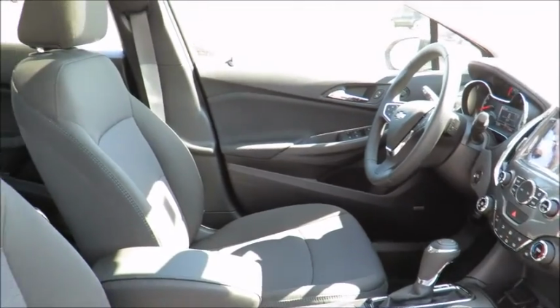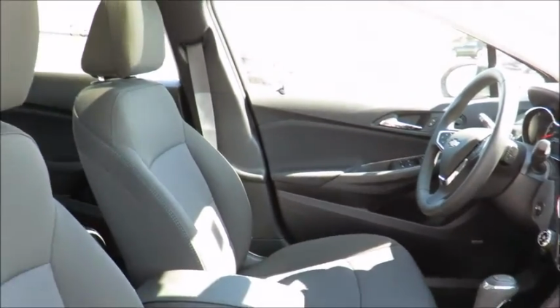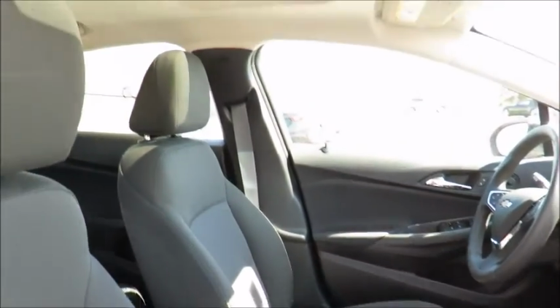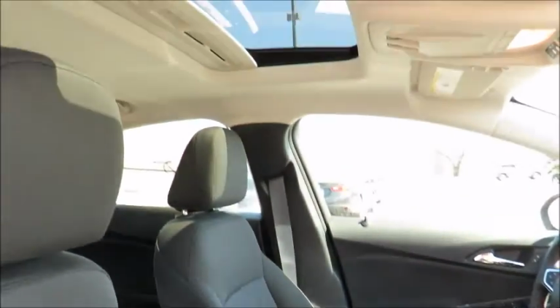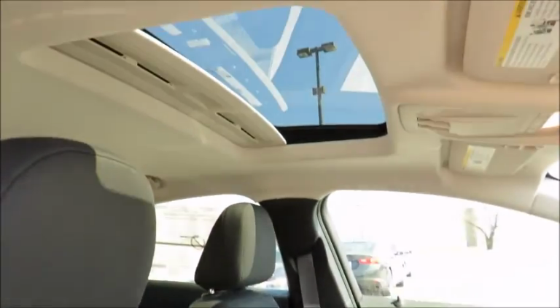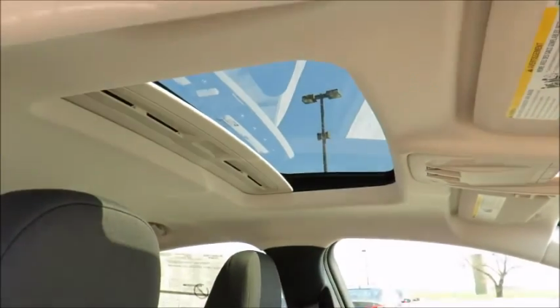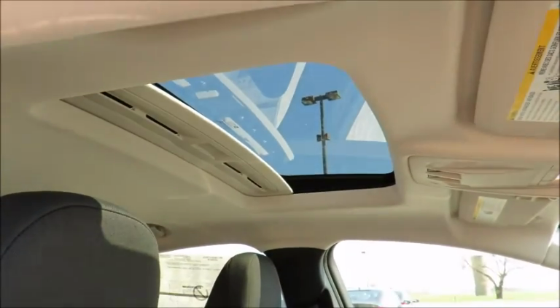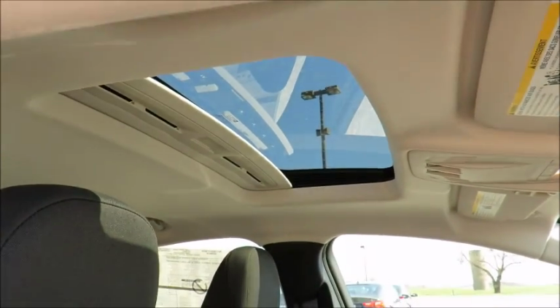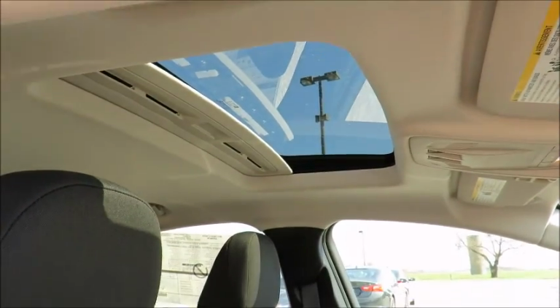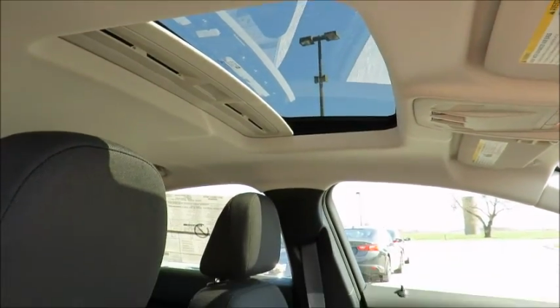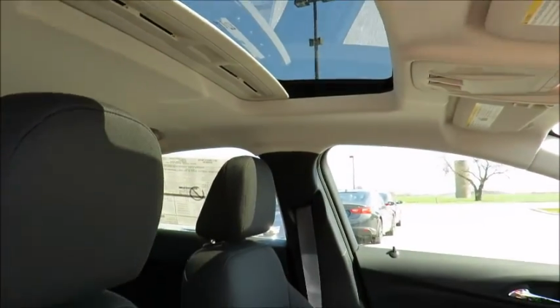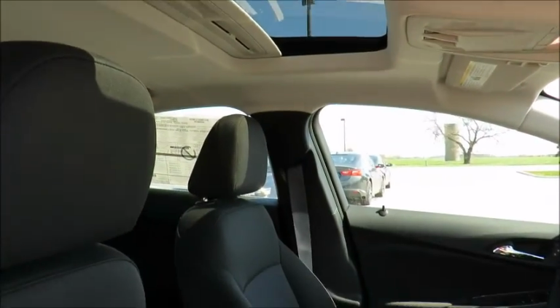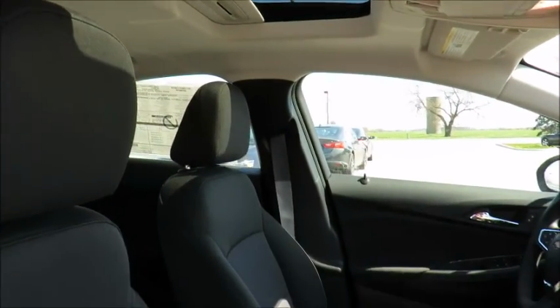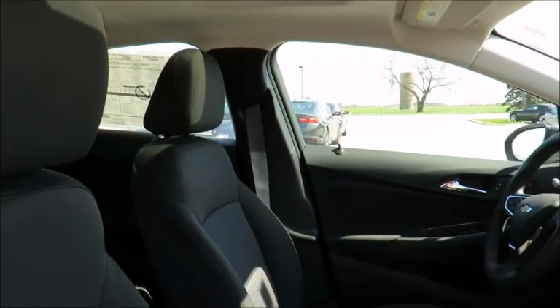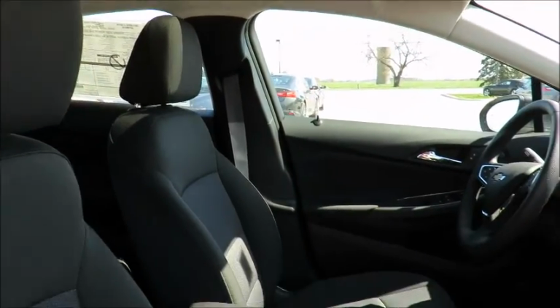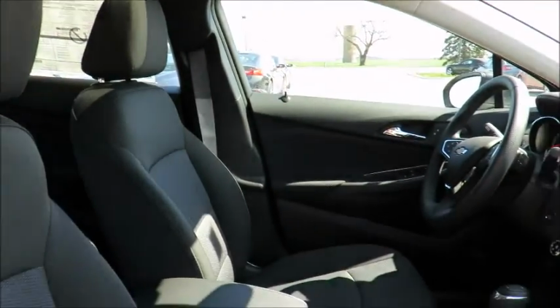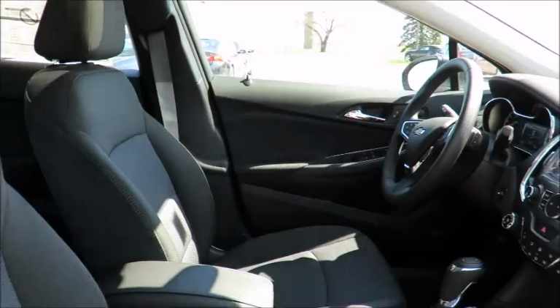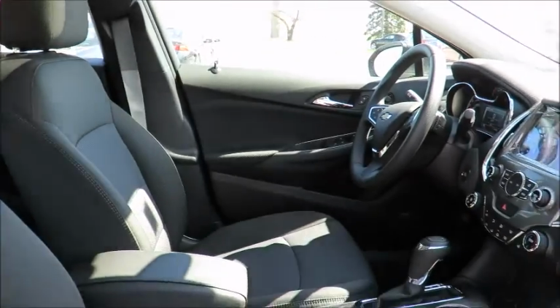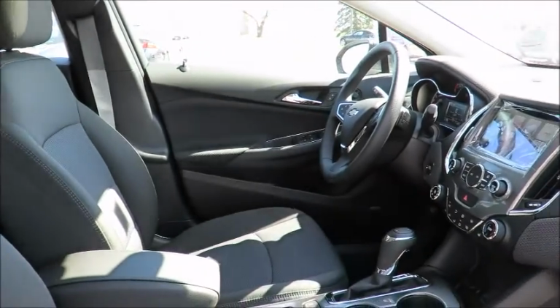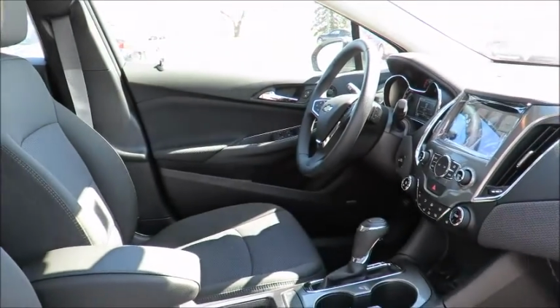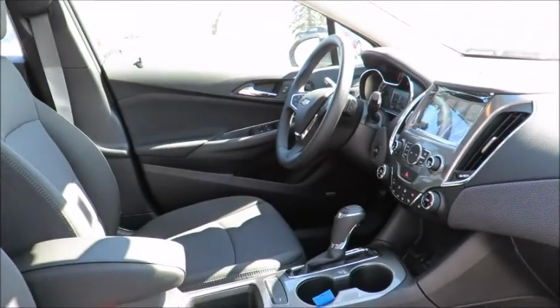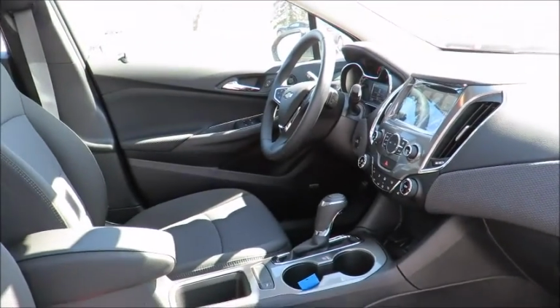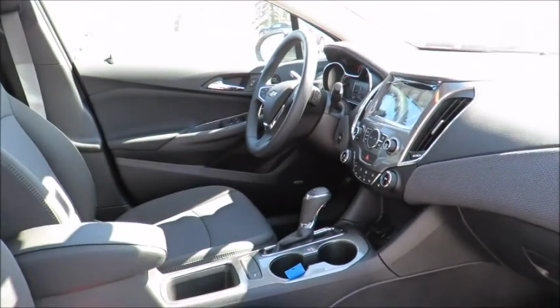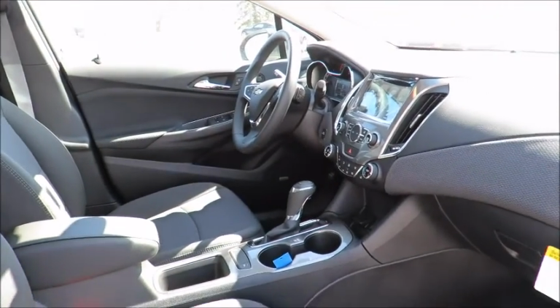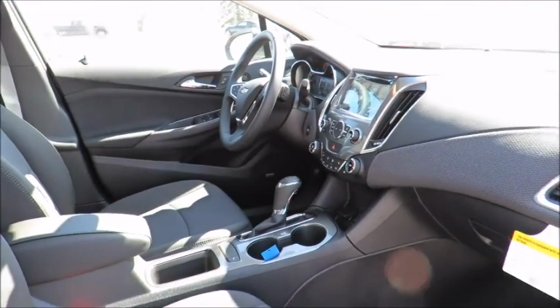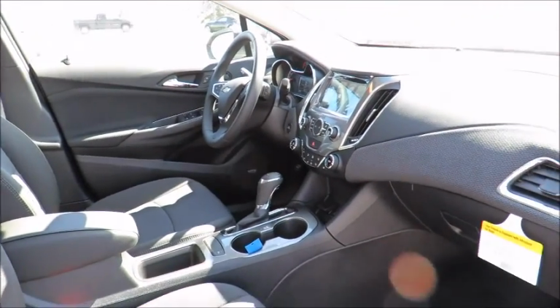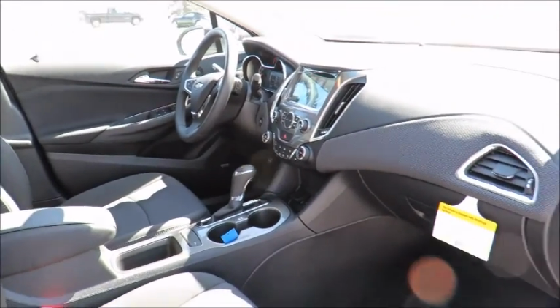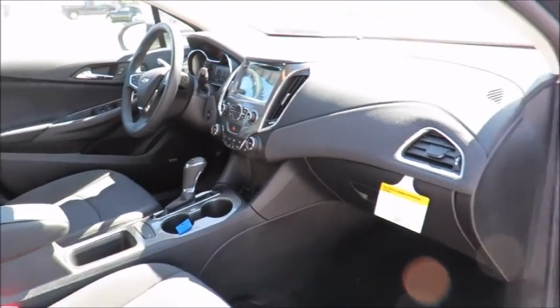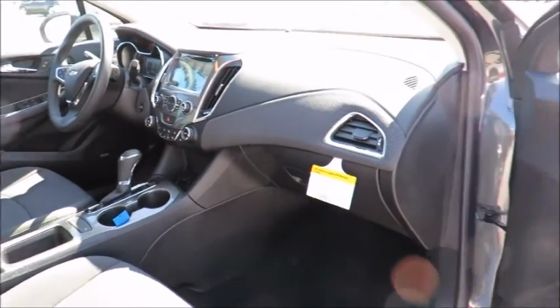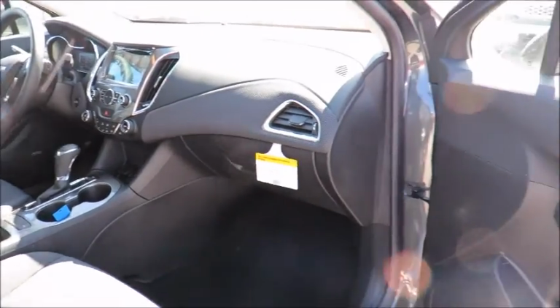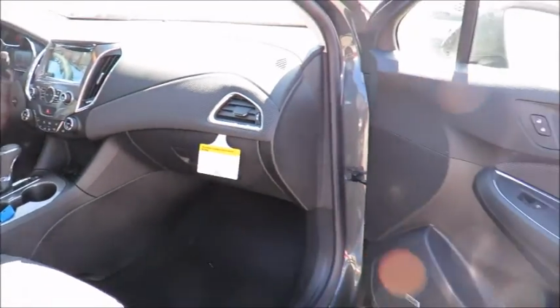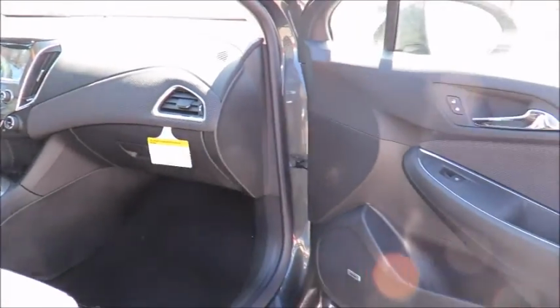We also have service loaner vehicles available to you if needed, and feel comfortable in our customer lounge with free refreshments, cable TV, children's play area, and free Wi-Fi.